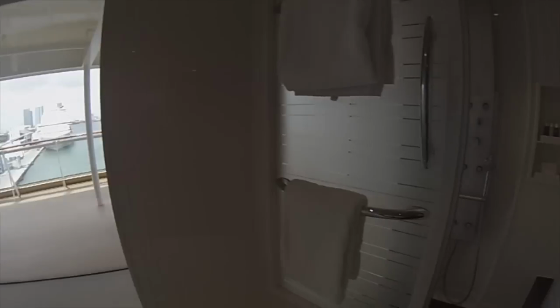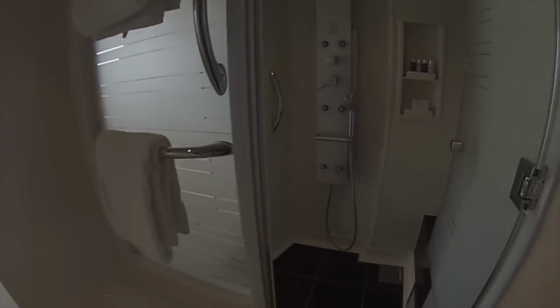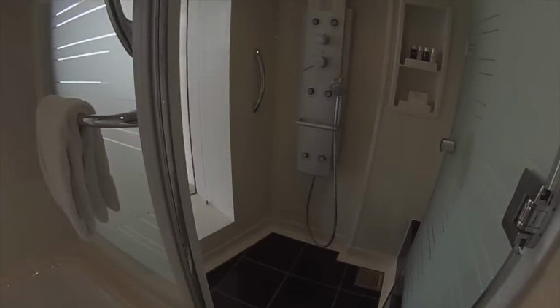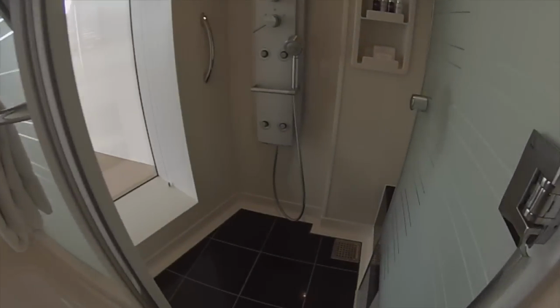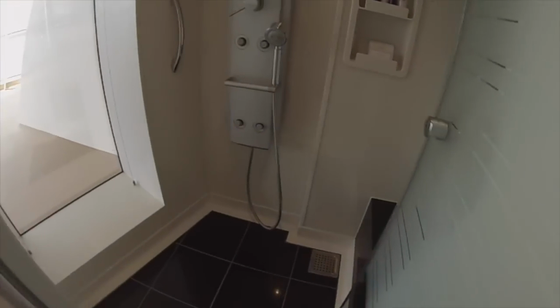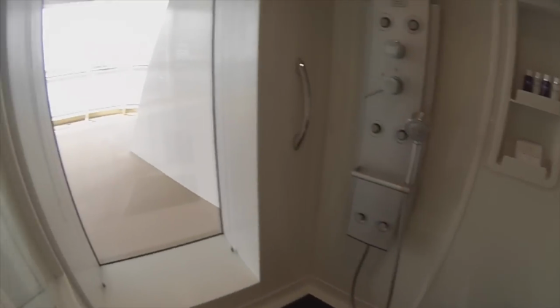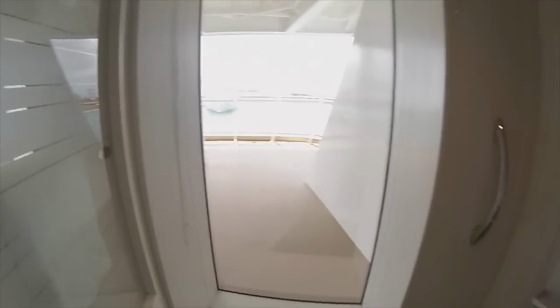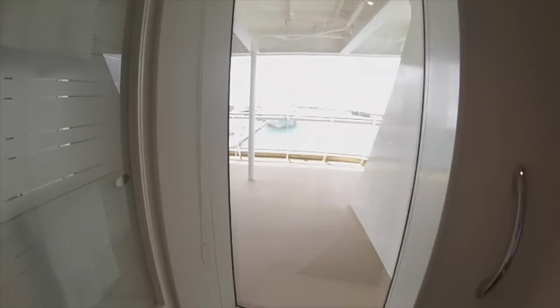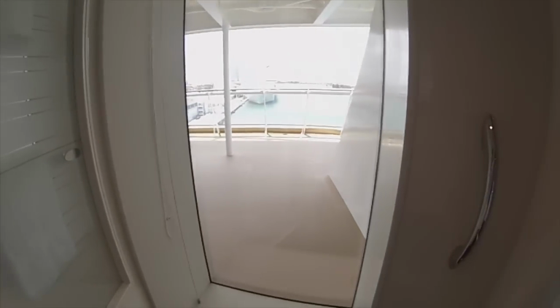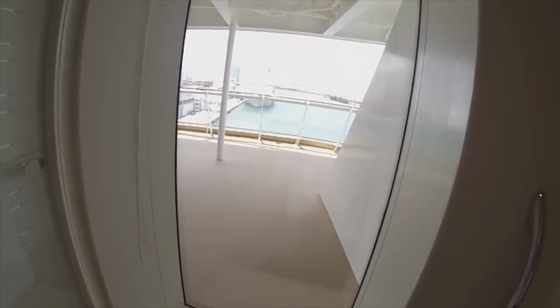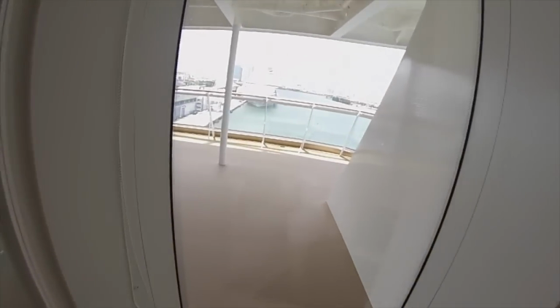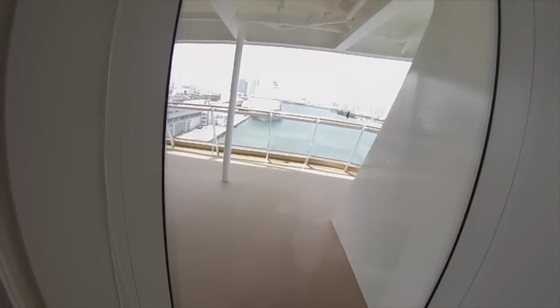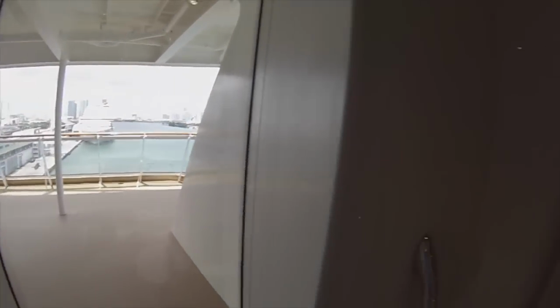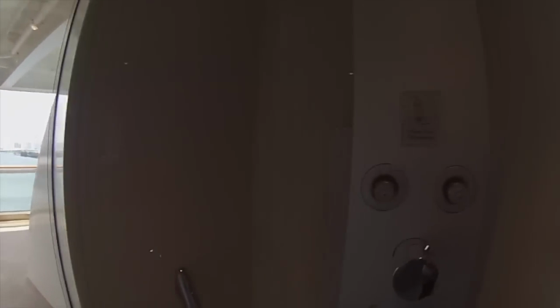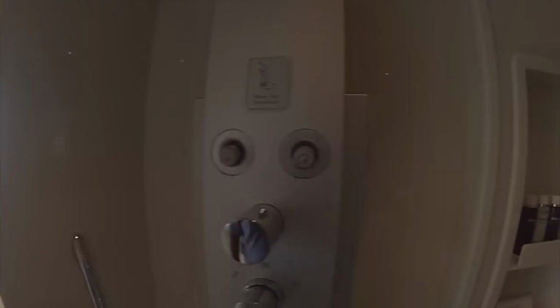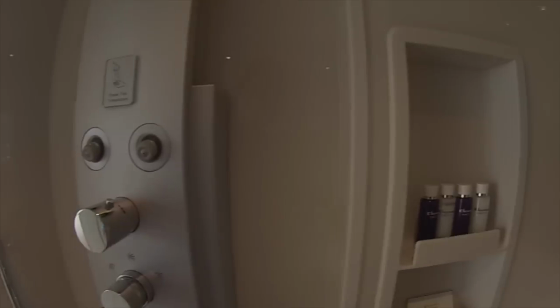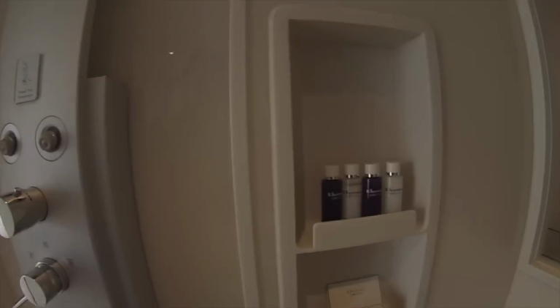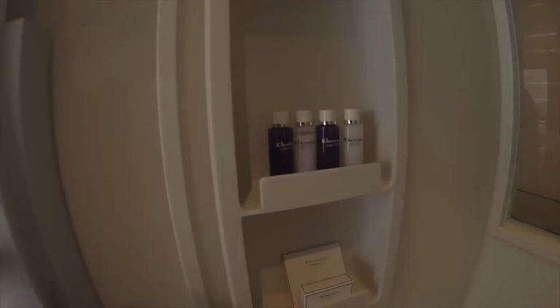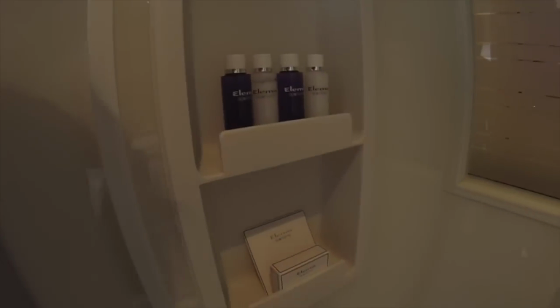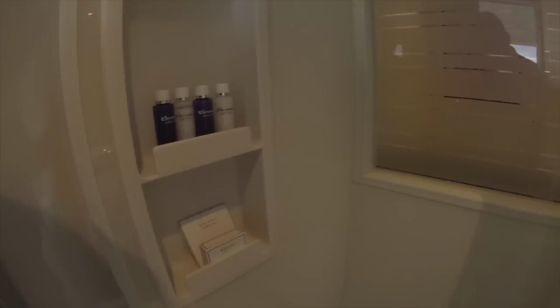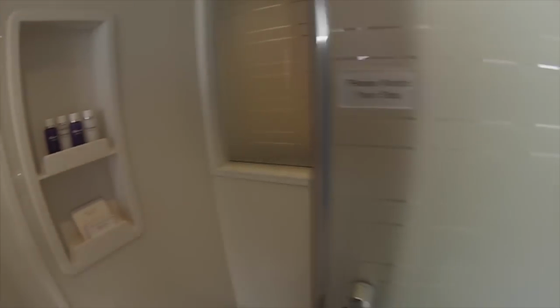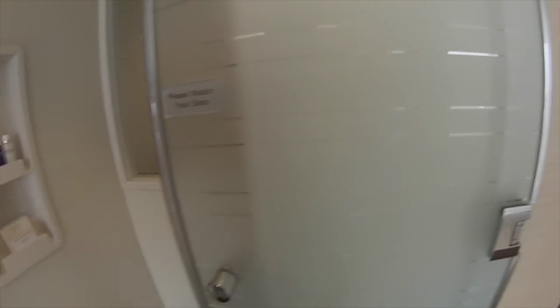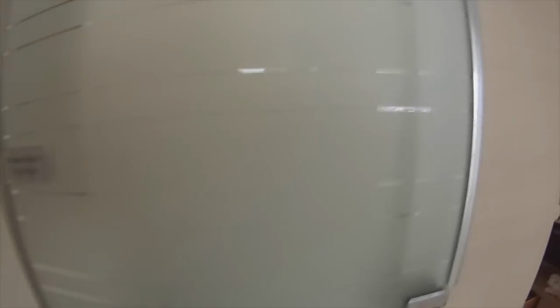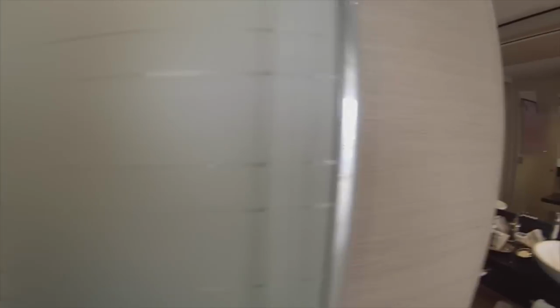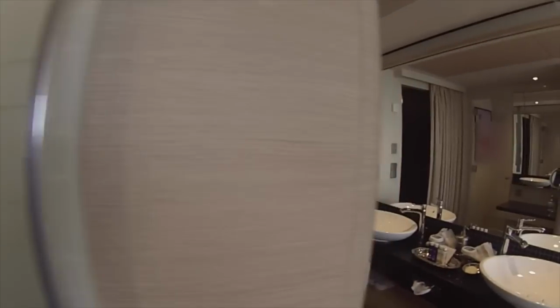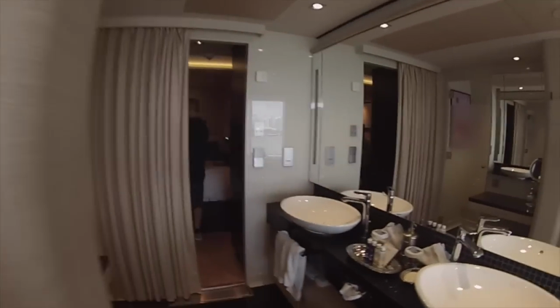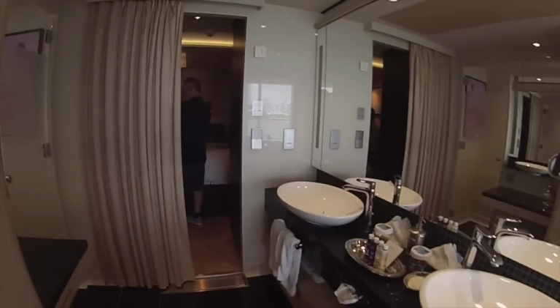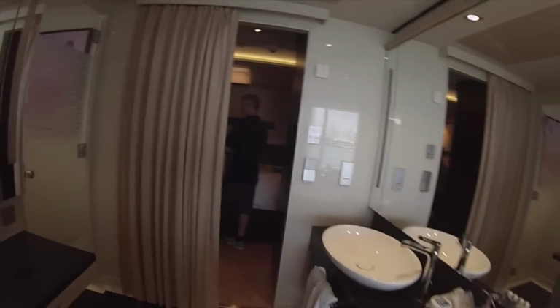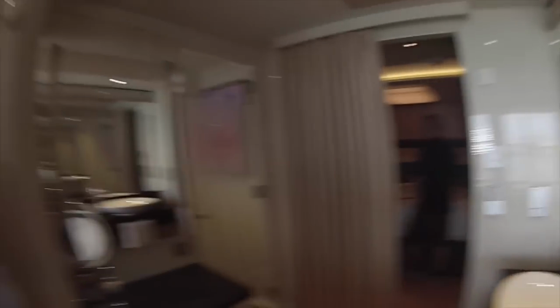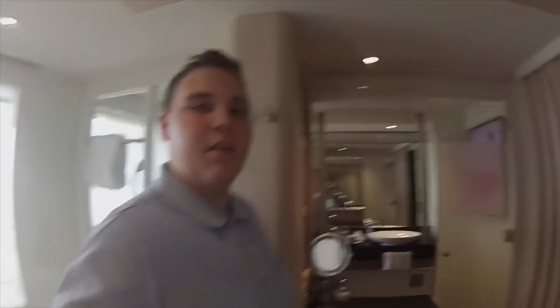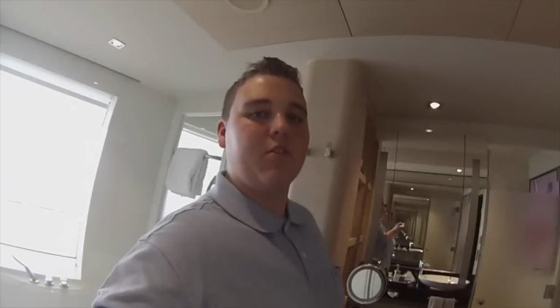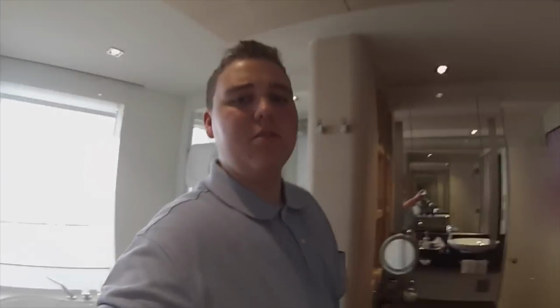And here is the shower — jets. And that's it, talk to you soon.